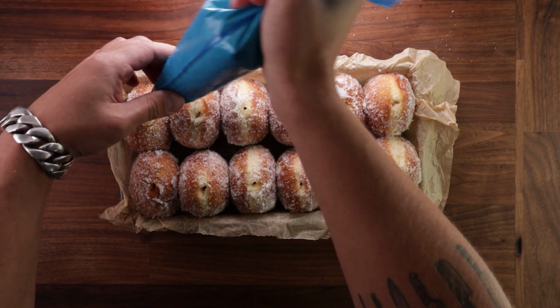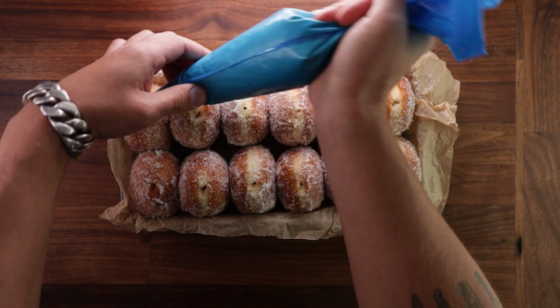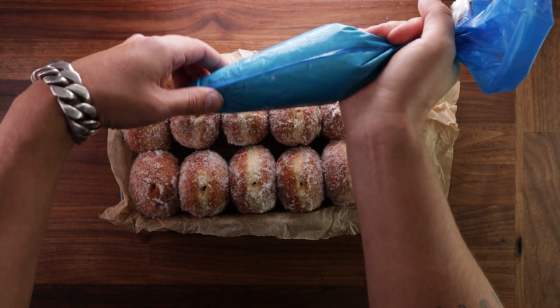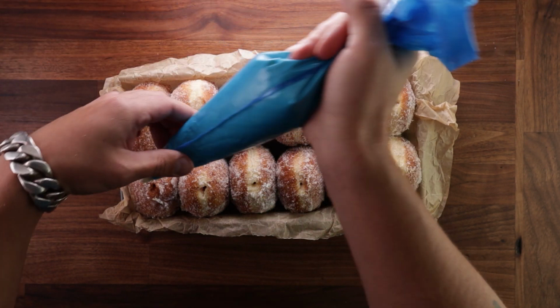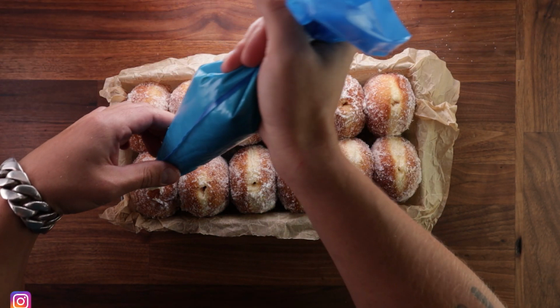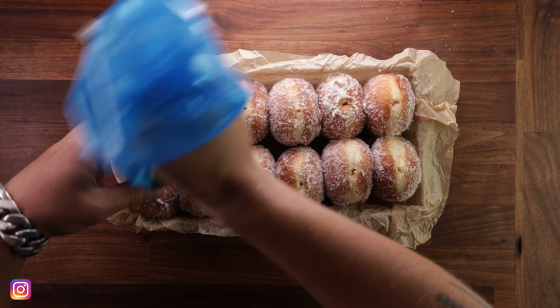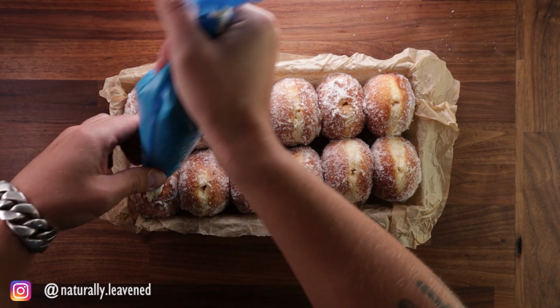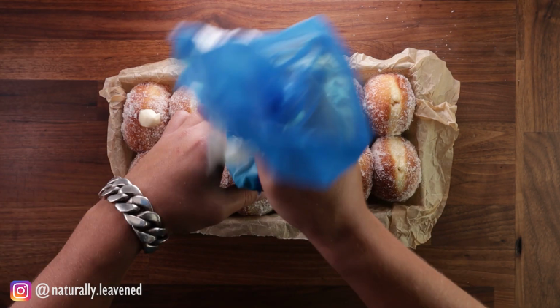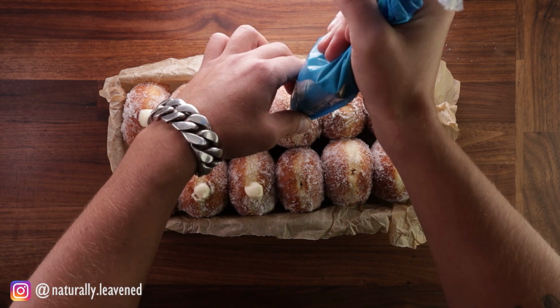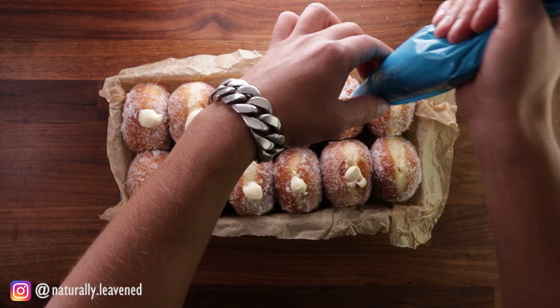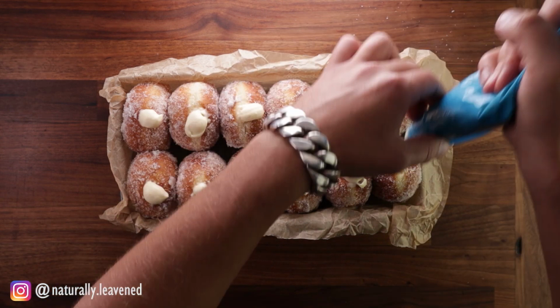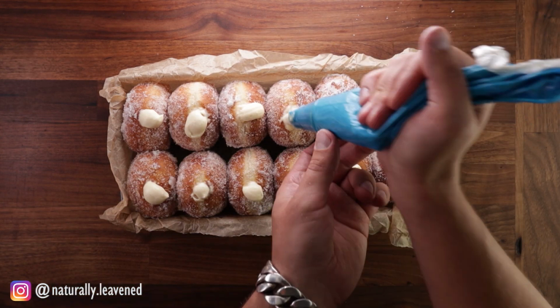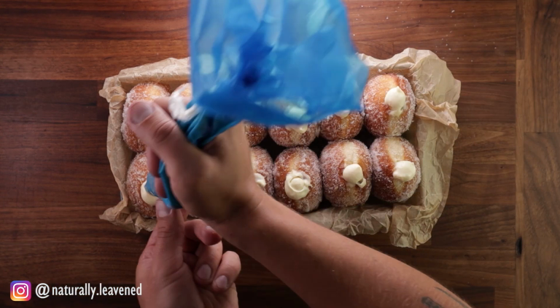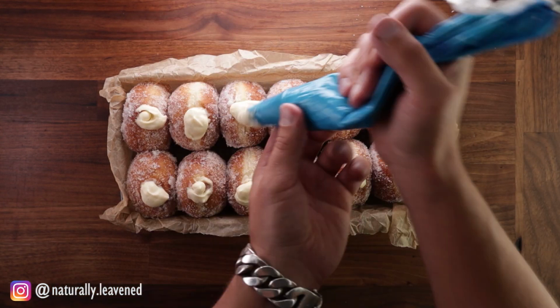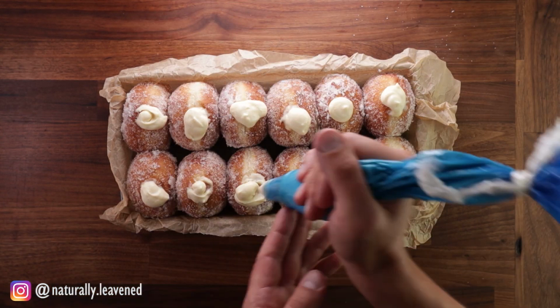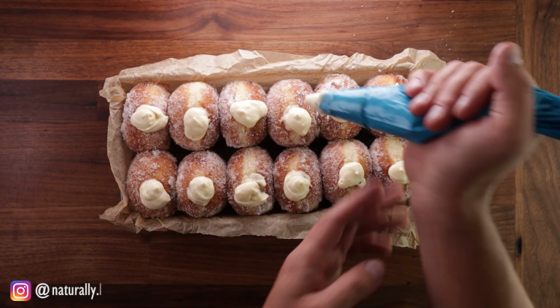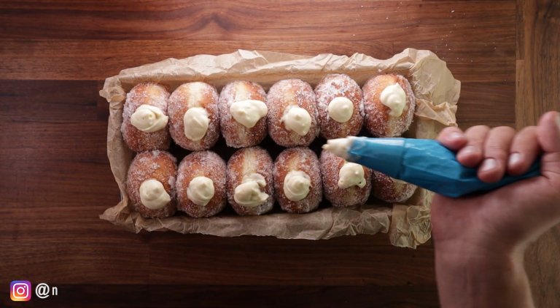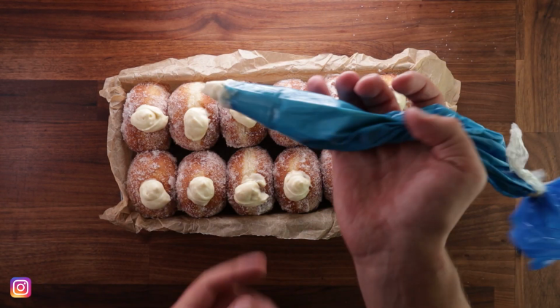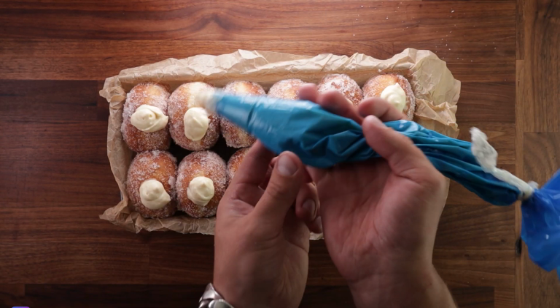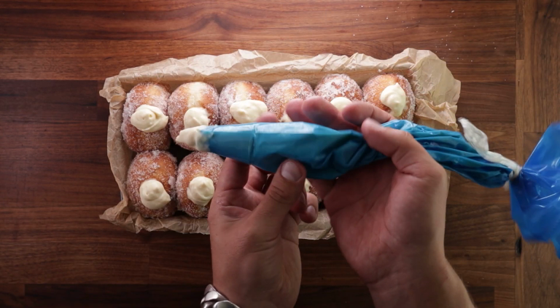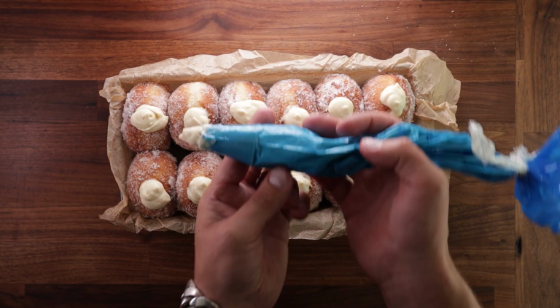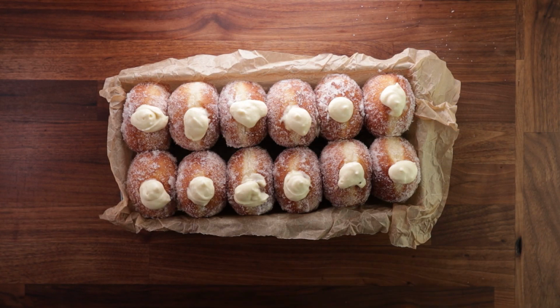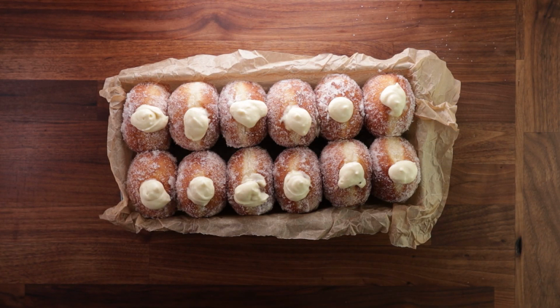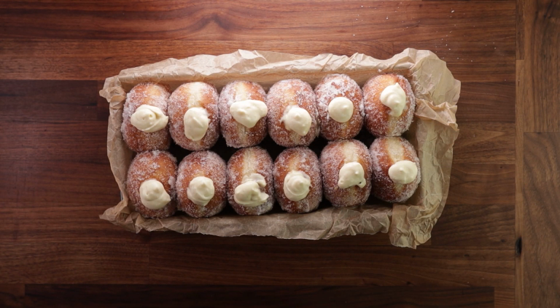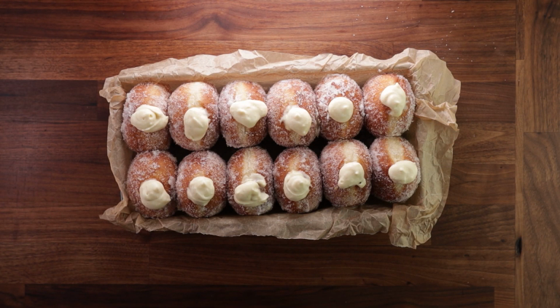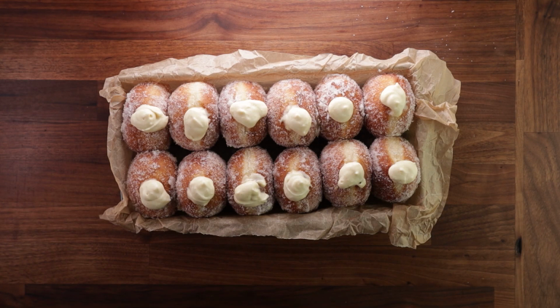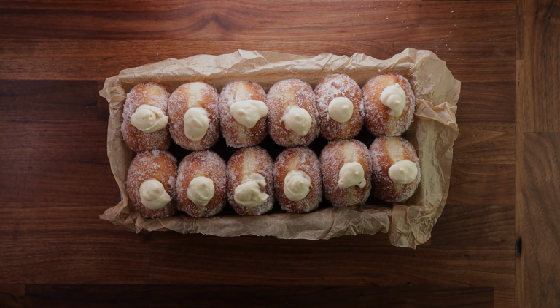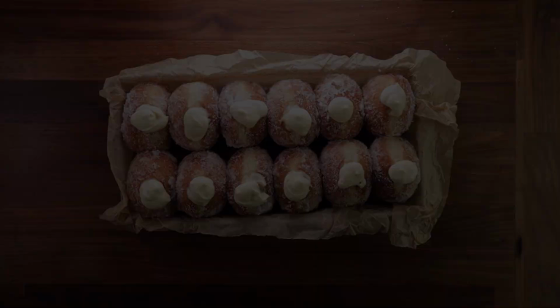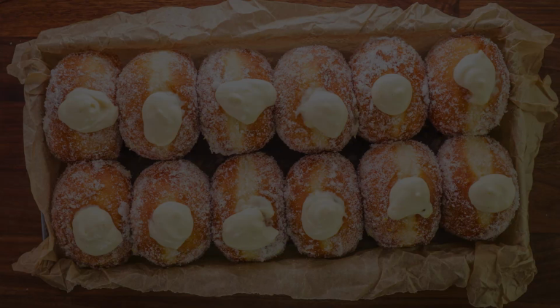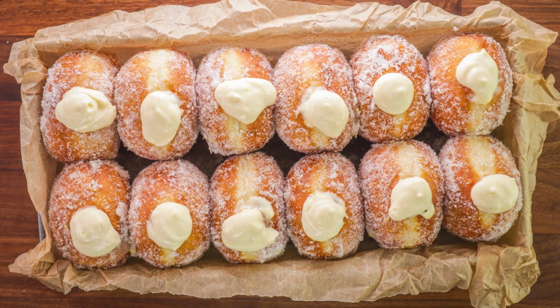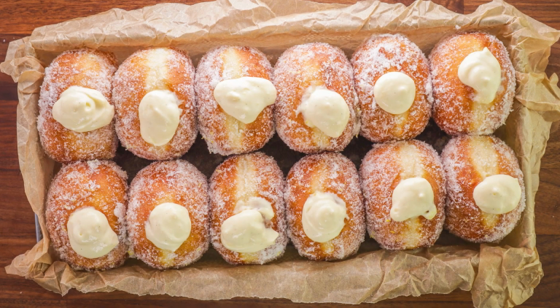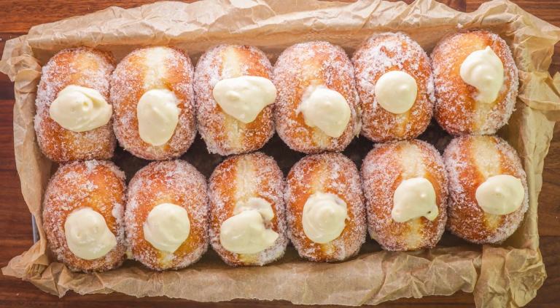All I know is they're delicious, they're soft, they're sweet. As always, if you have any questions or suggestions, drop them down in the comments. Subscribe for more videos. Thank you for watching — I'll see you in the next one.